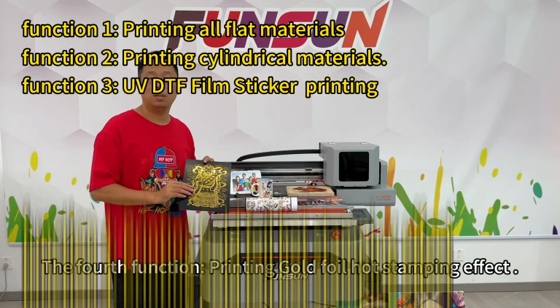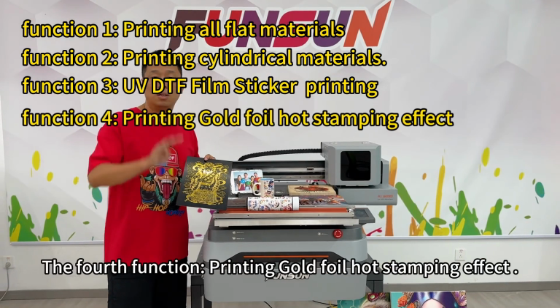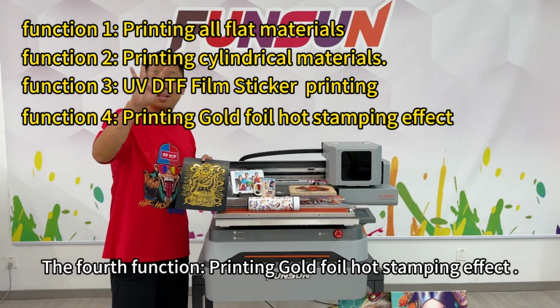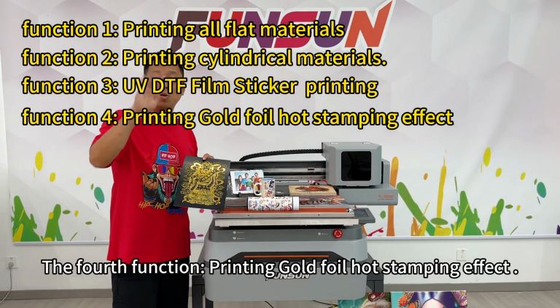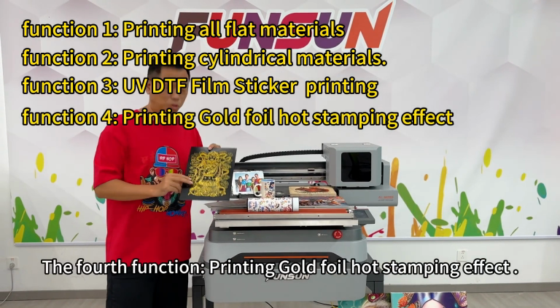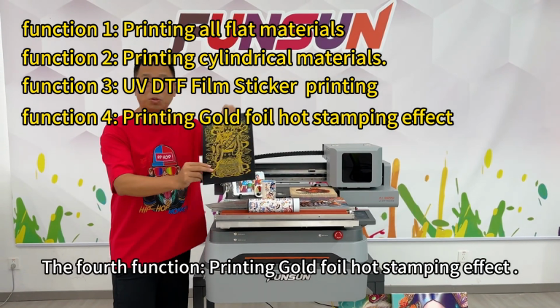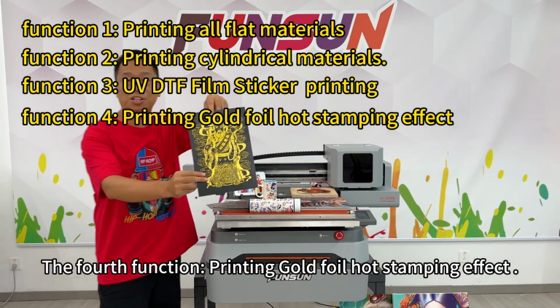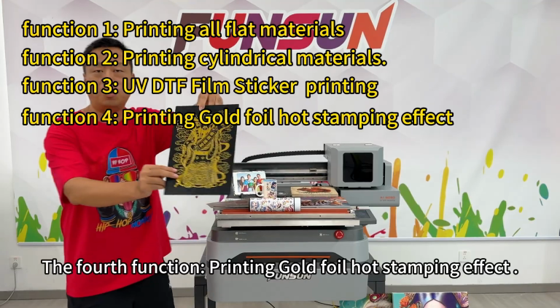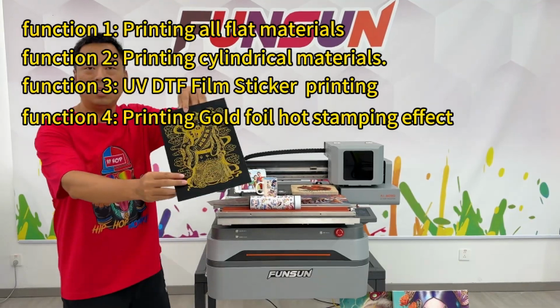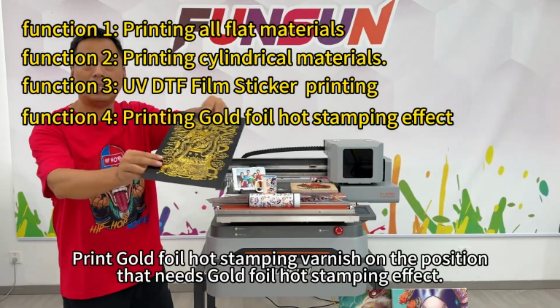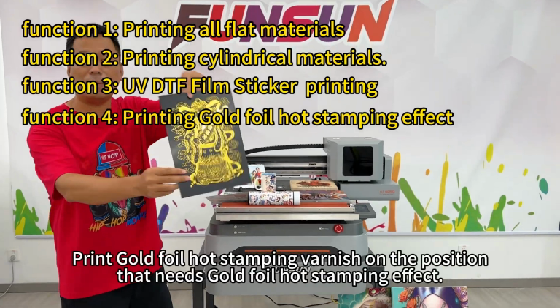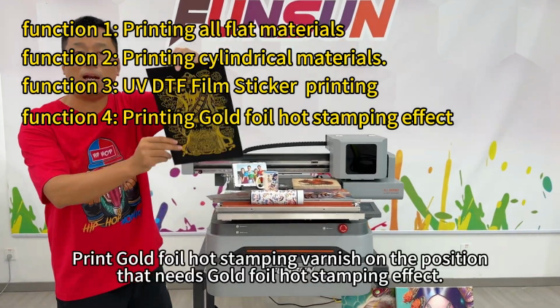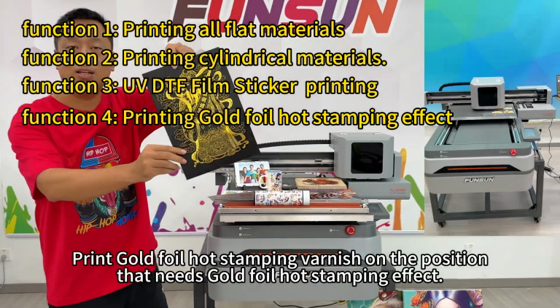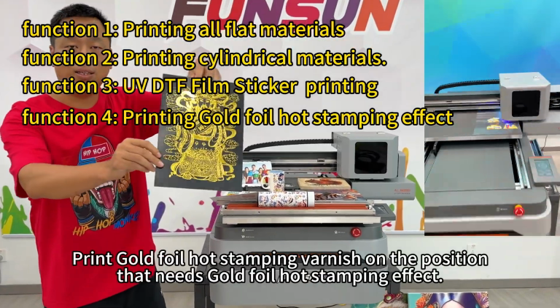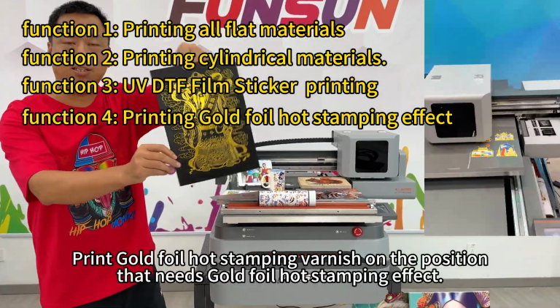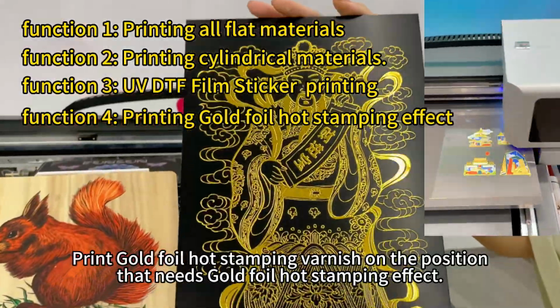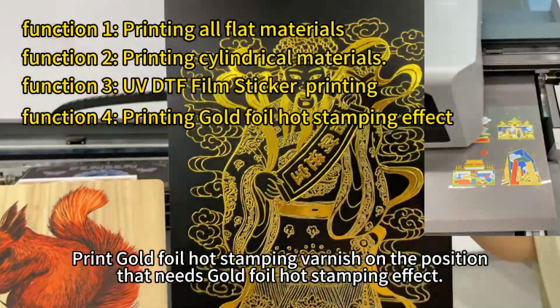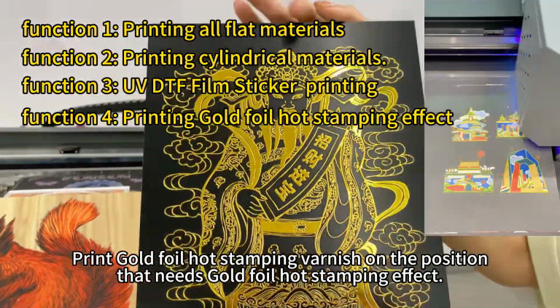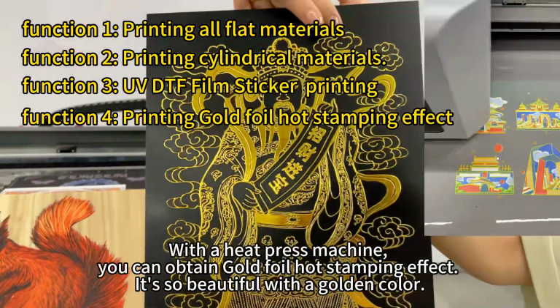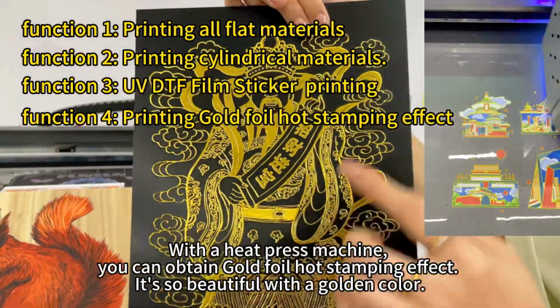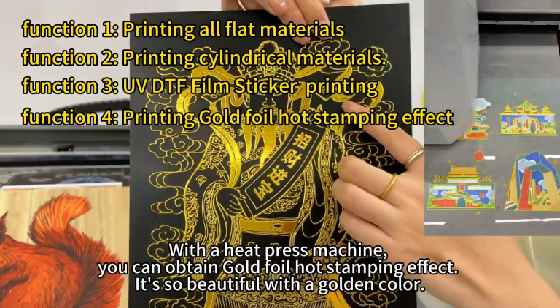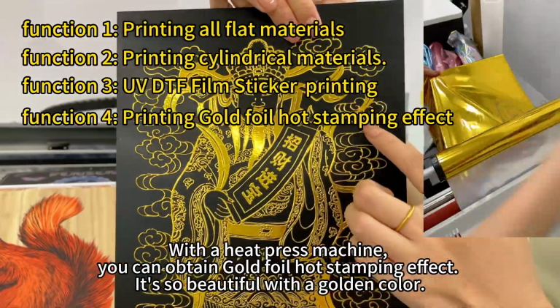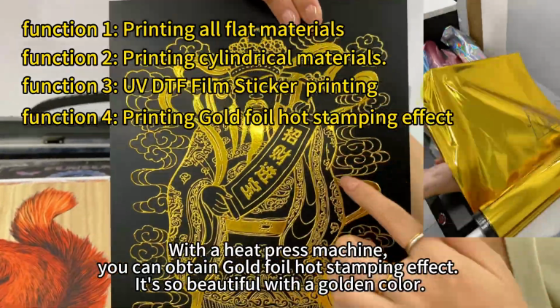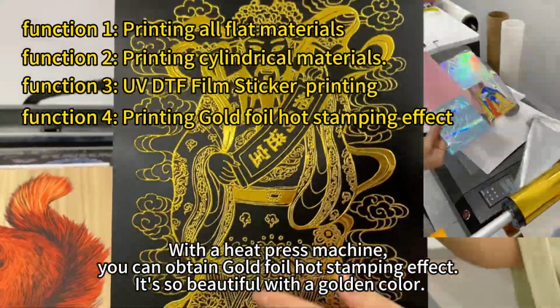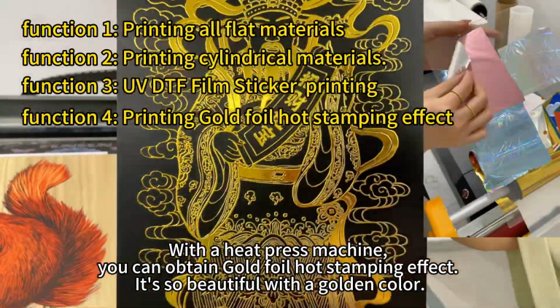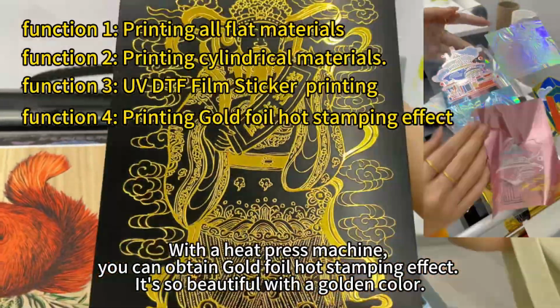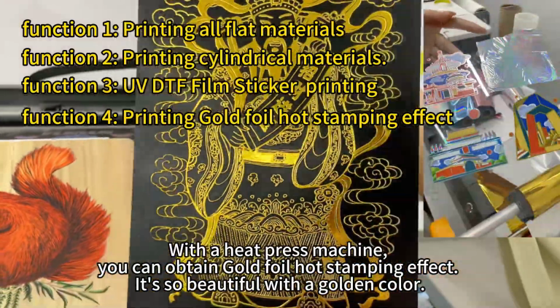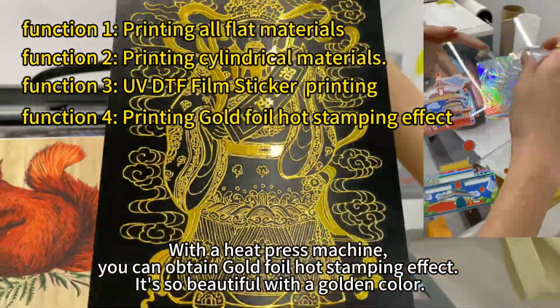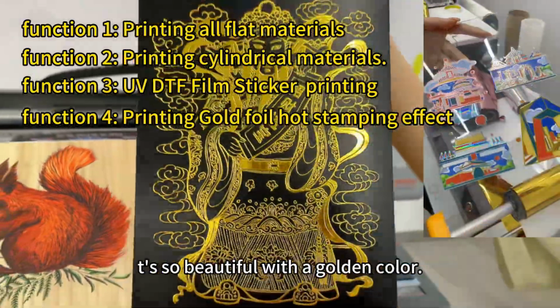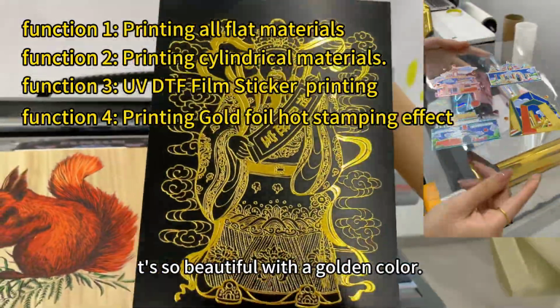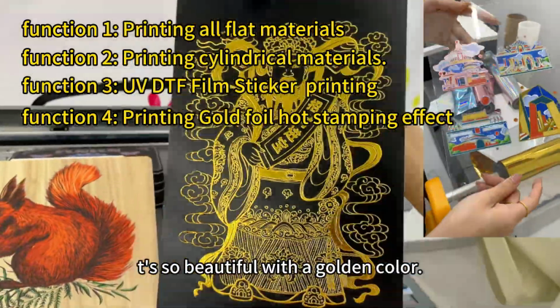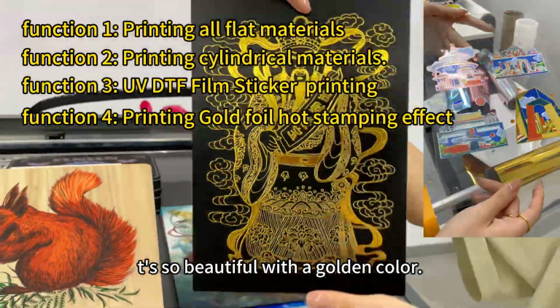The fourth function: printing gold foil hot stamping effect. Print gold foil hot stamping varnish on the position that needs the gold foil hot stamping effect. With a hot stamping machine, you can obtain a gold foil hot stamping effect. It's so beautiful with a golden color.